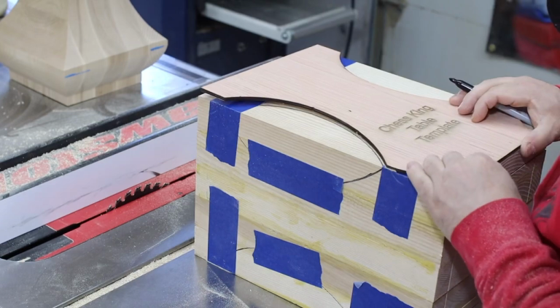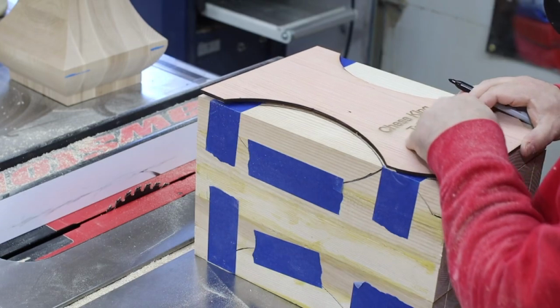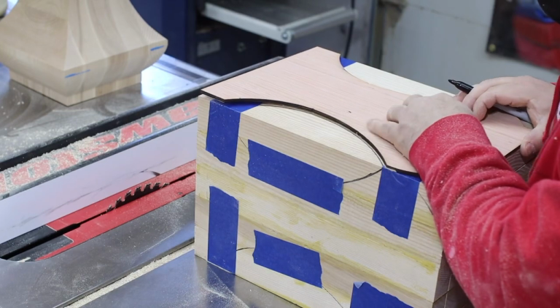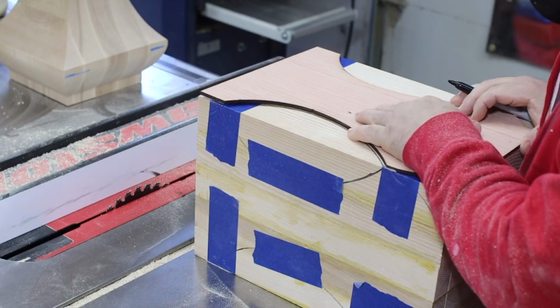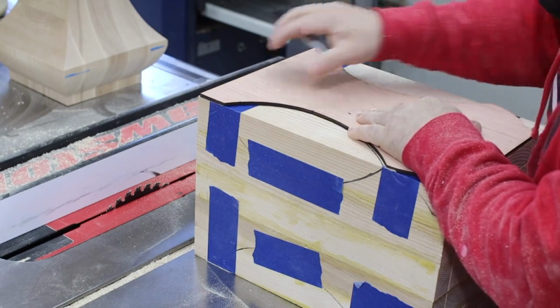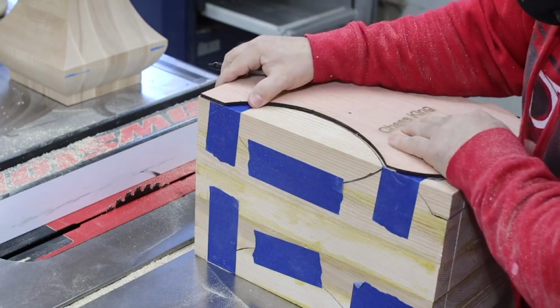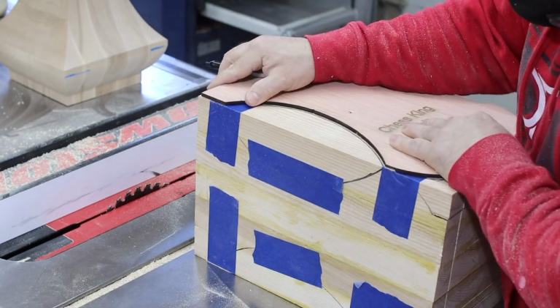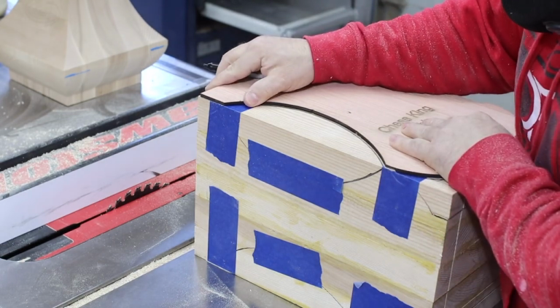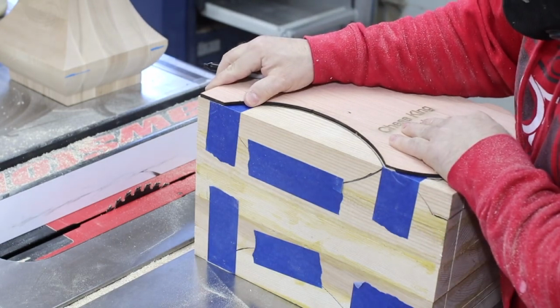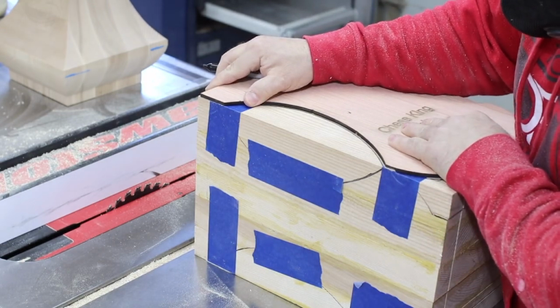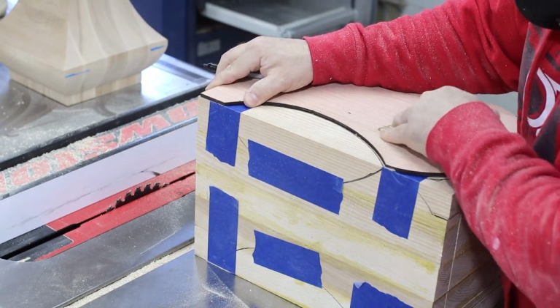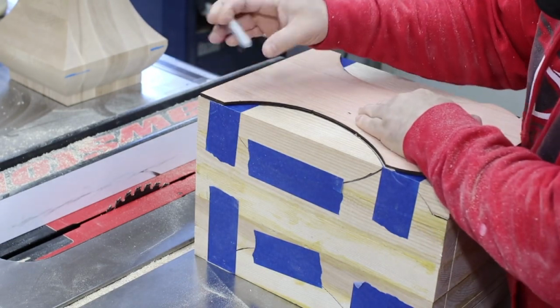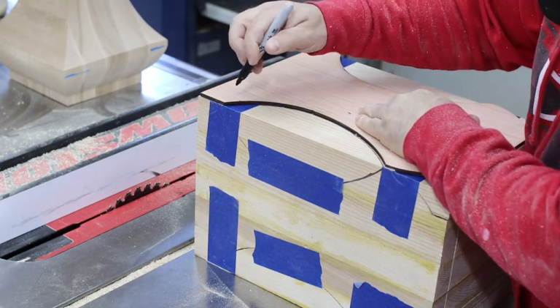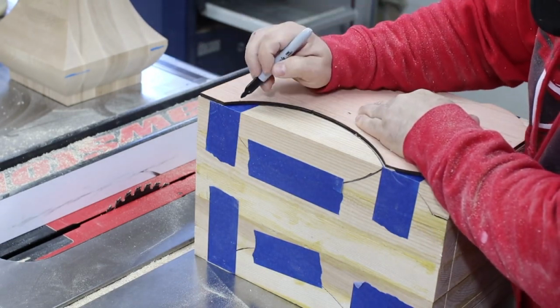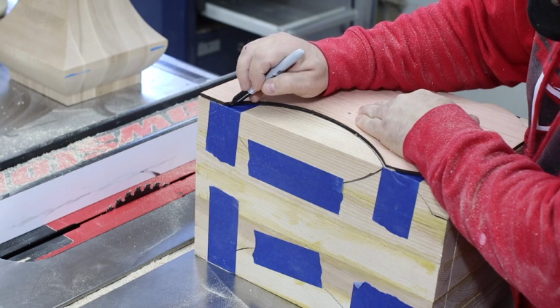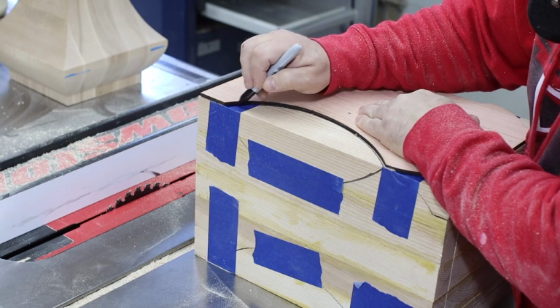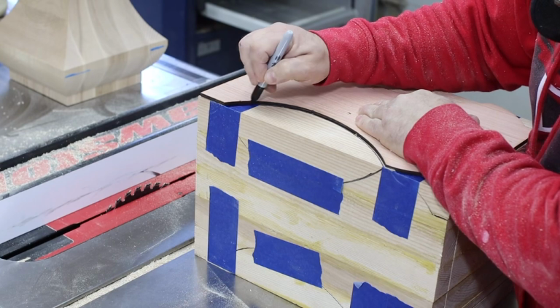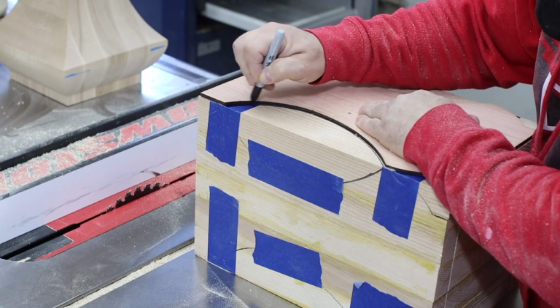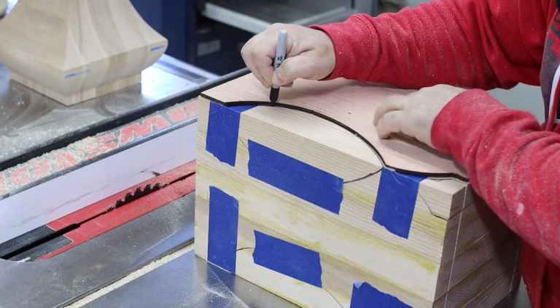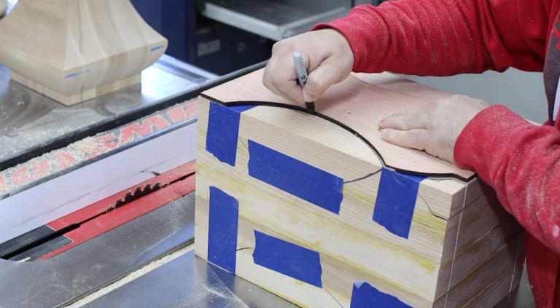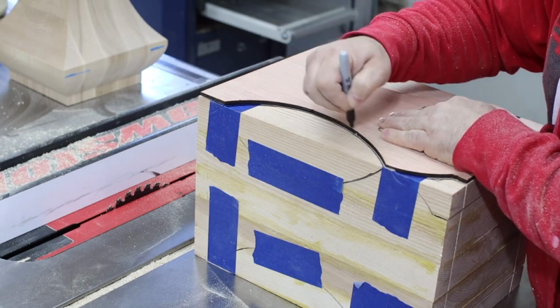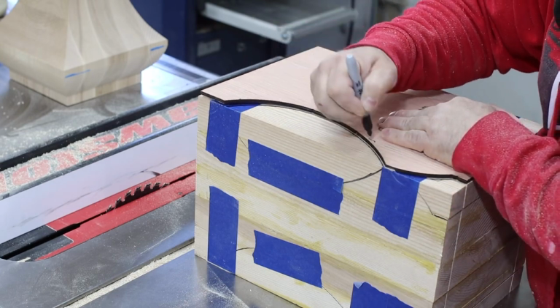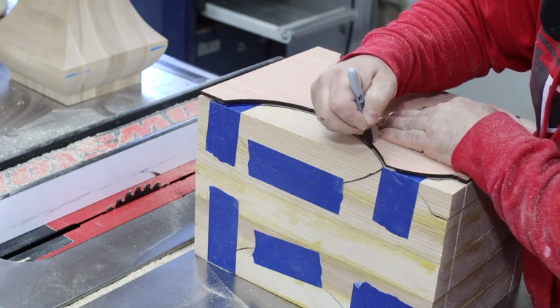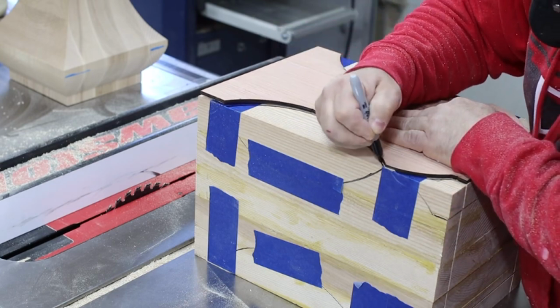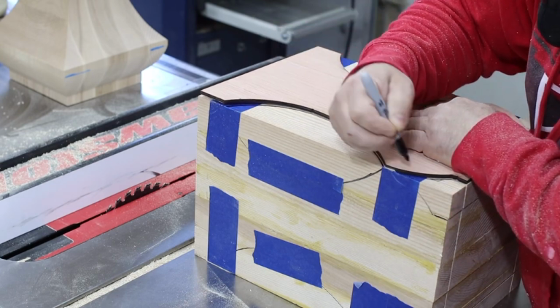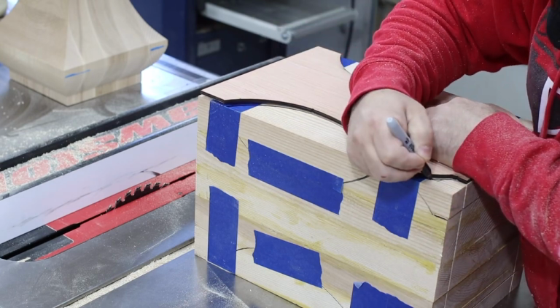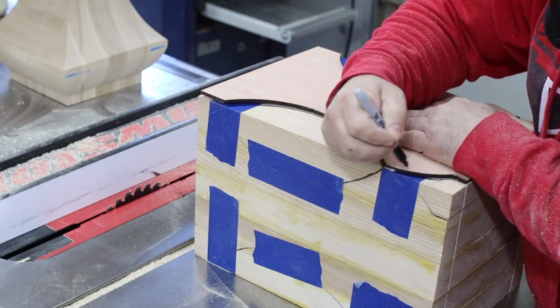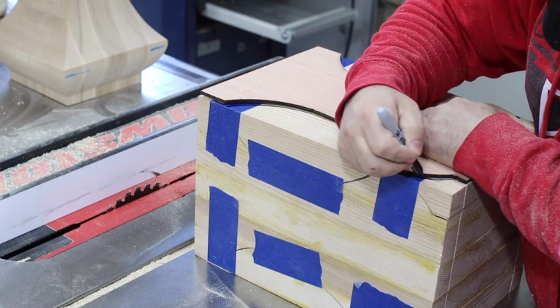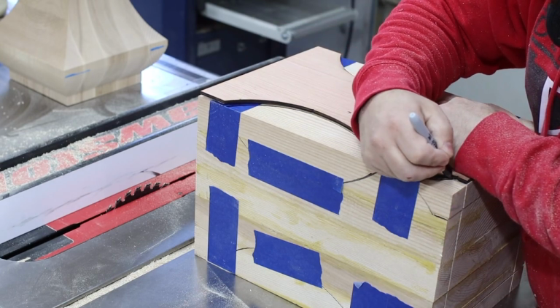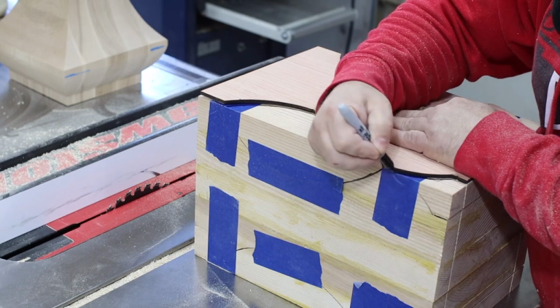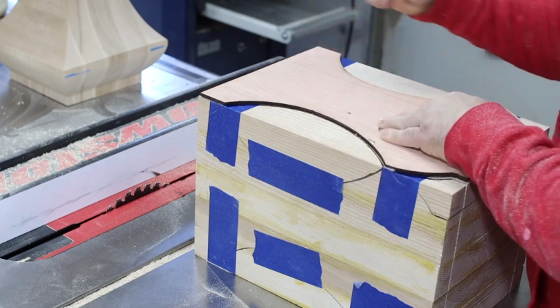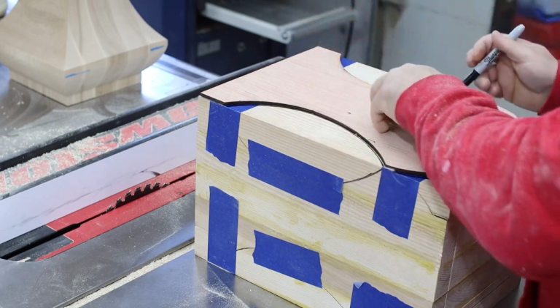Next, take your template and redraw the shape. Even though you can see a lot of the lines, make sure you mark over the tape to give you better clarity when making the cut.